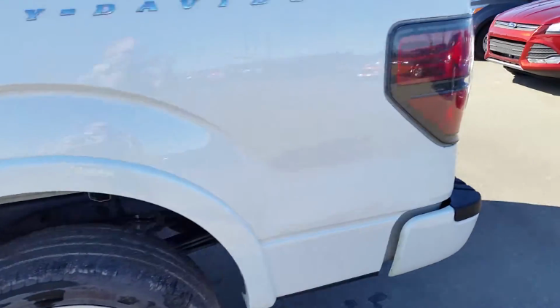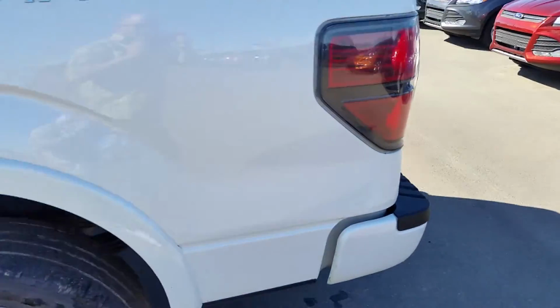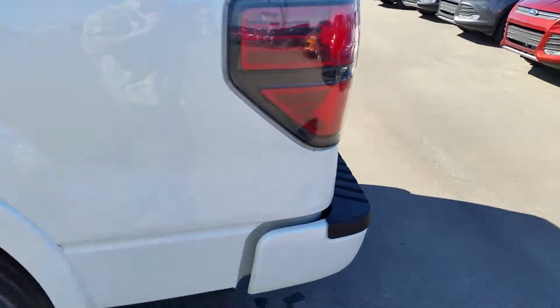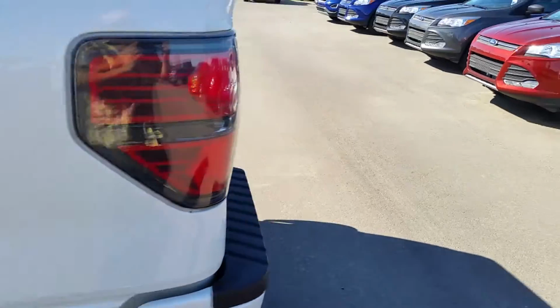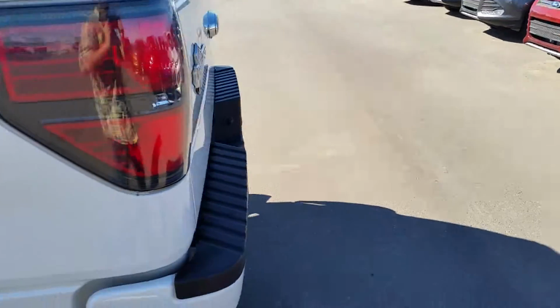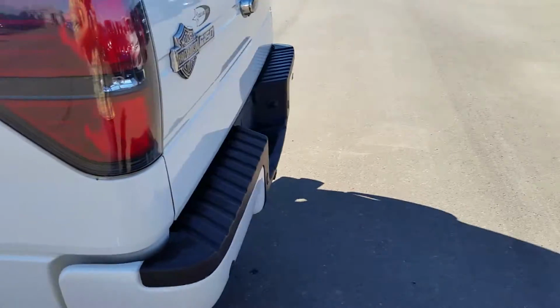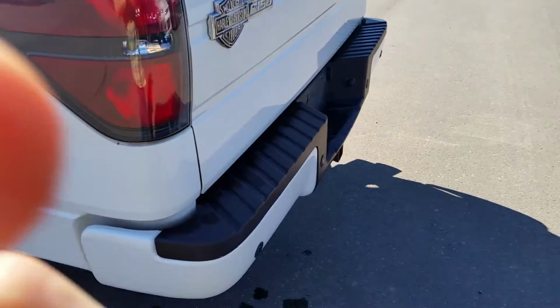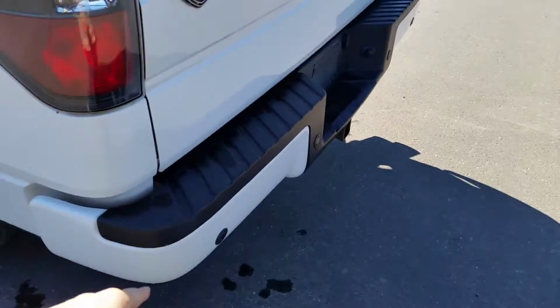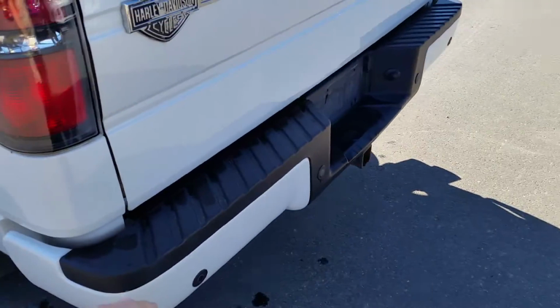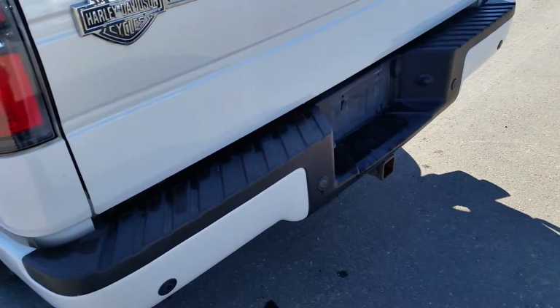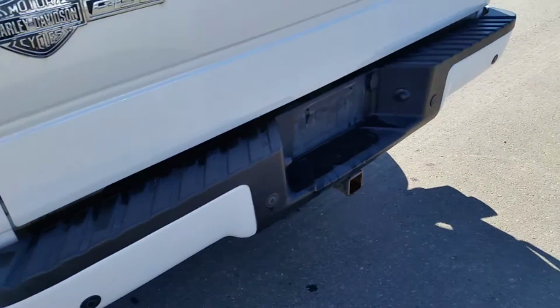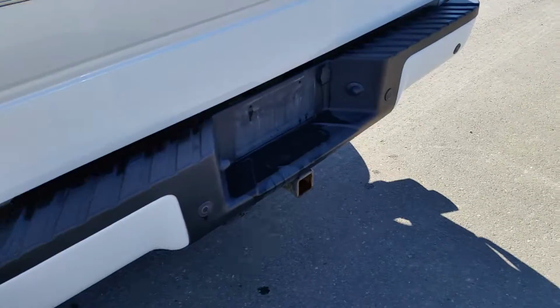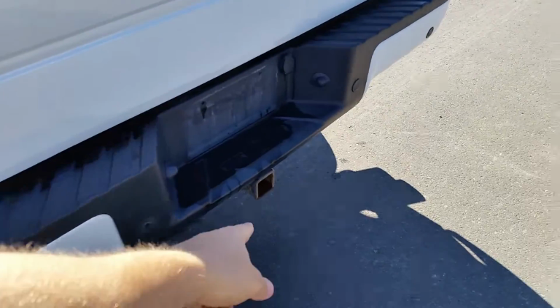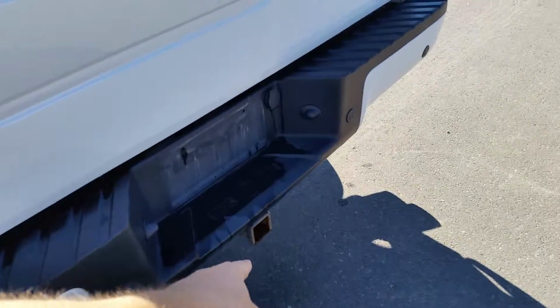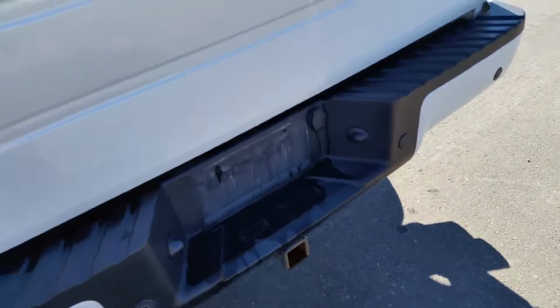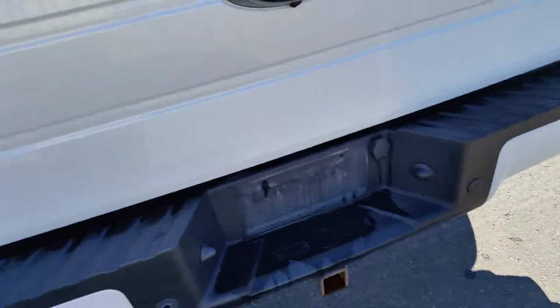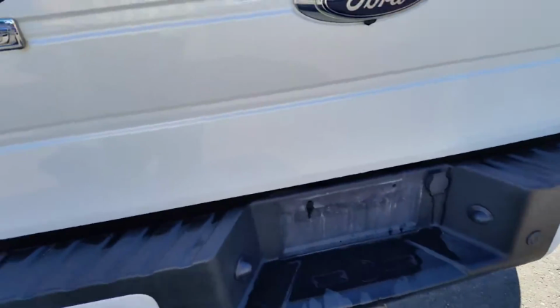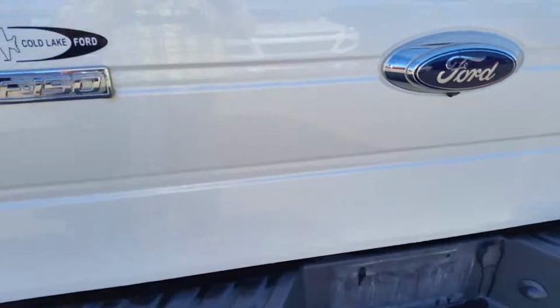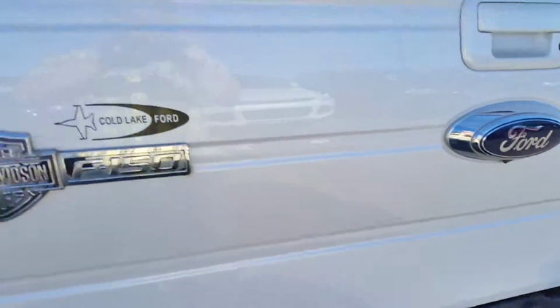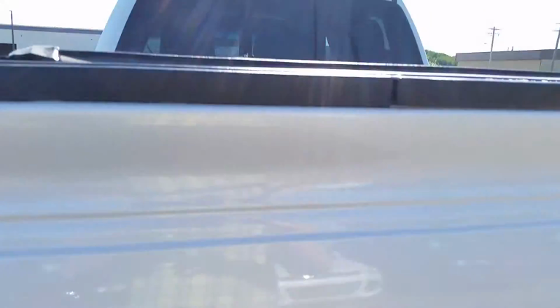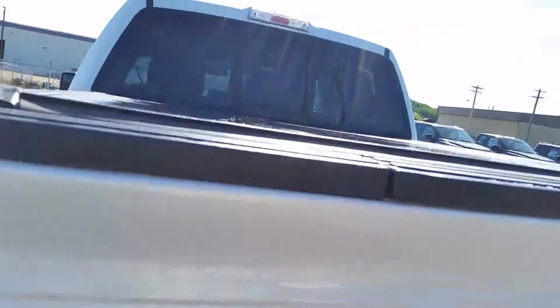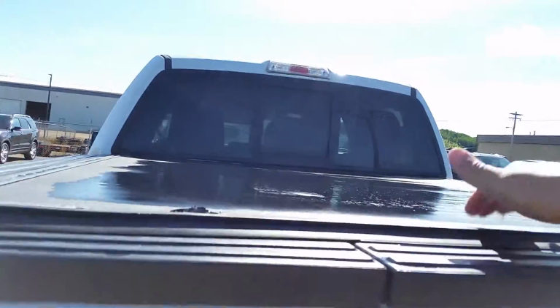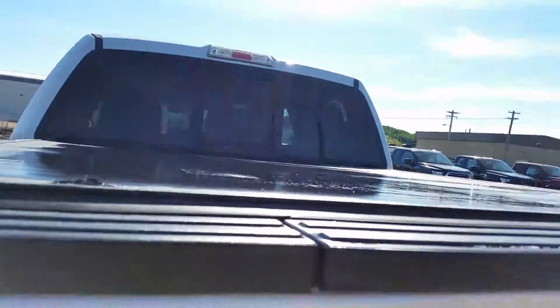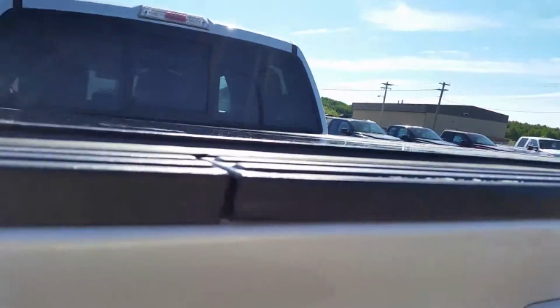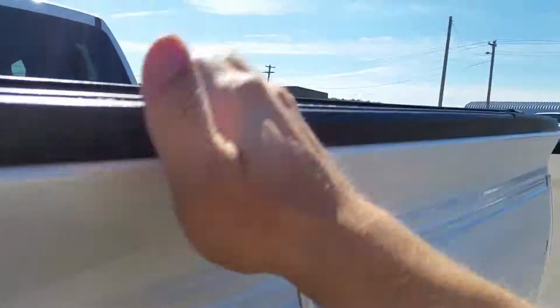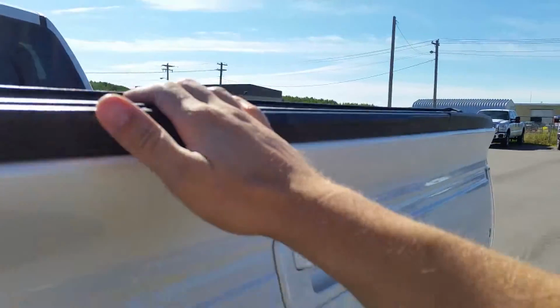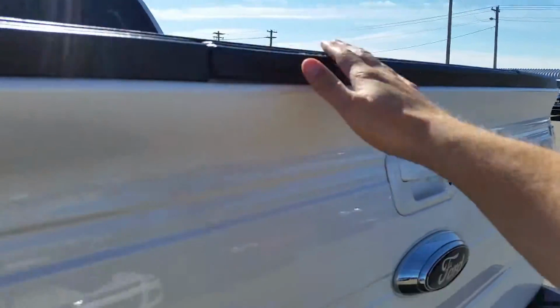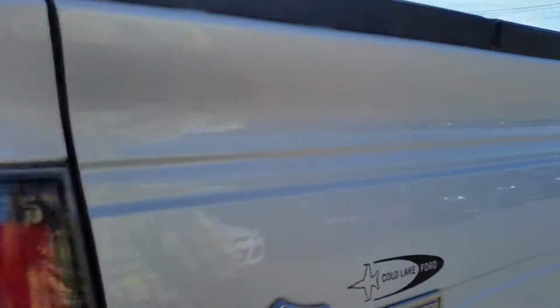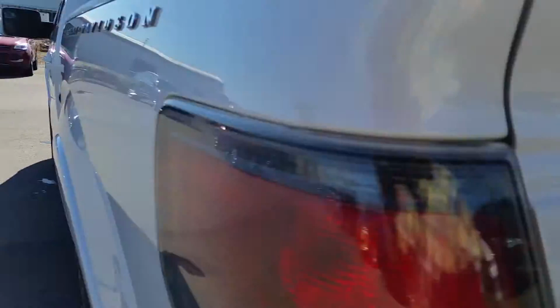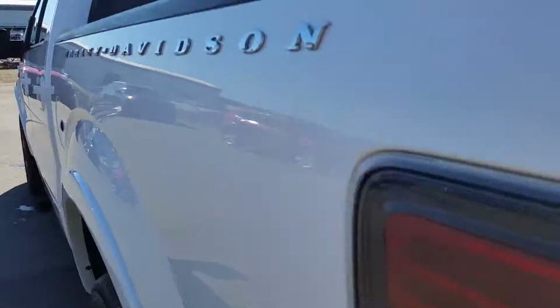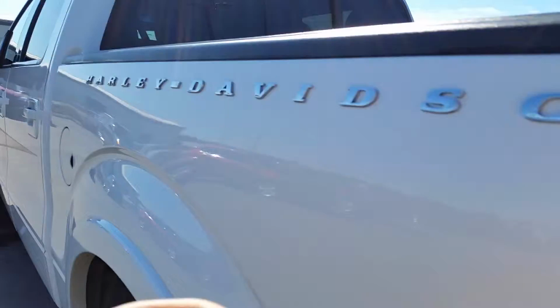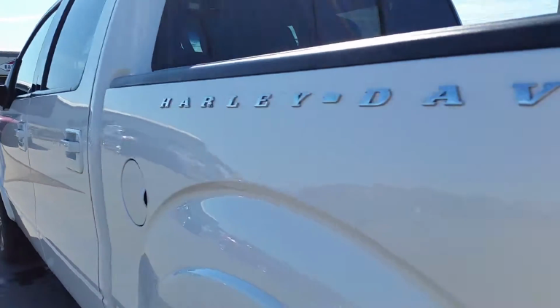We'll swing around back here. You can see your reverse sensors, and the trailer tow pack is down on the bottom. You've got the tonneau cover up top, a tailgate step, and tailgate lift assist.